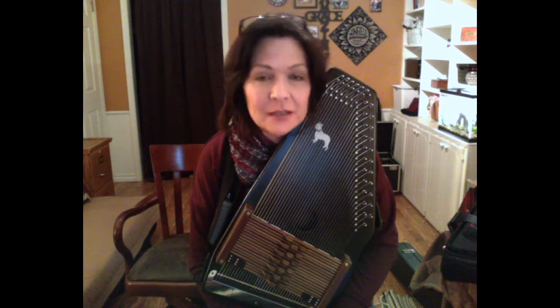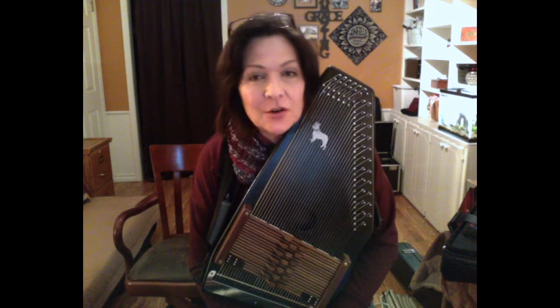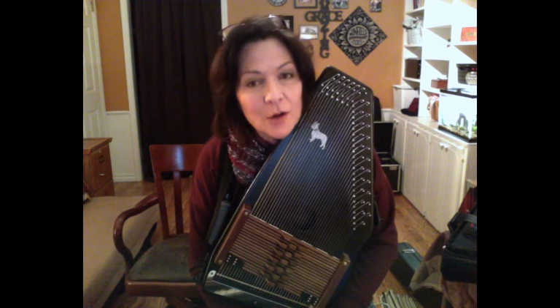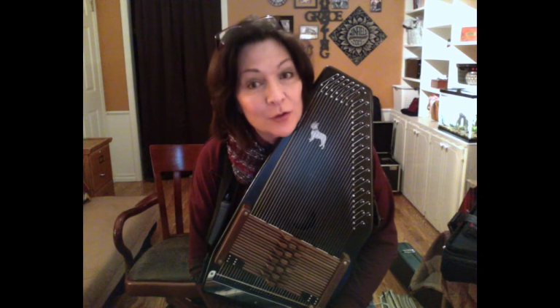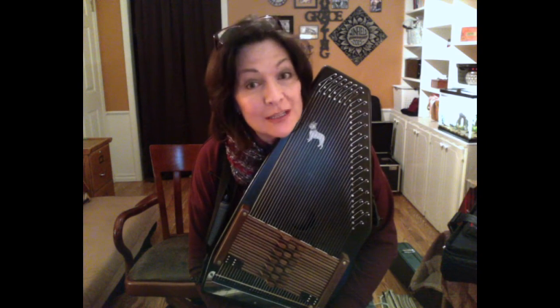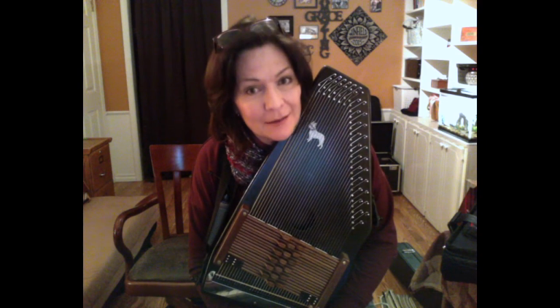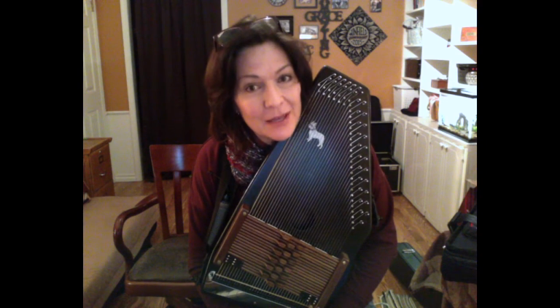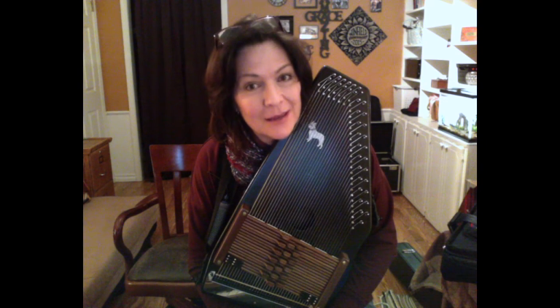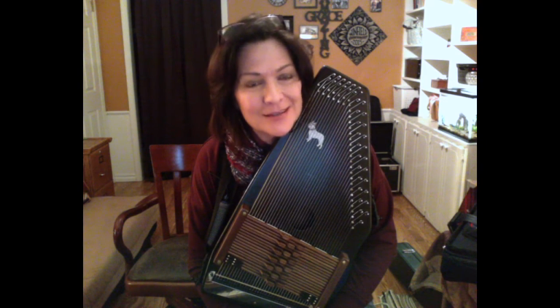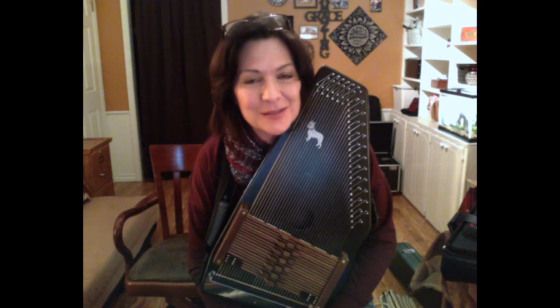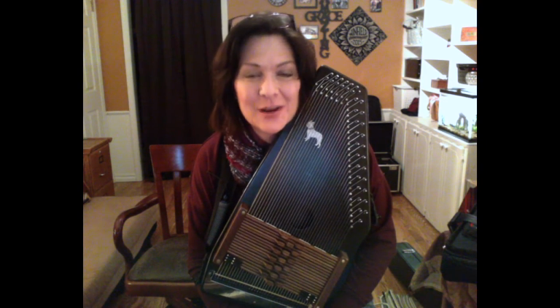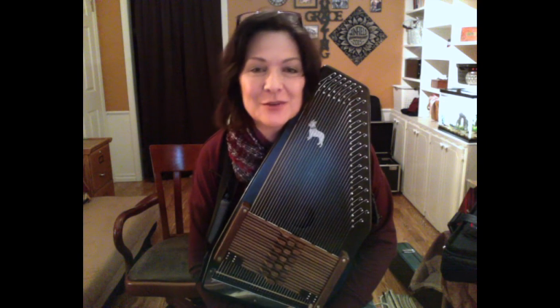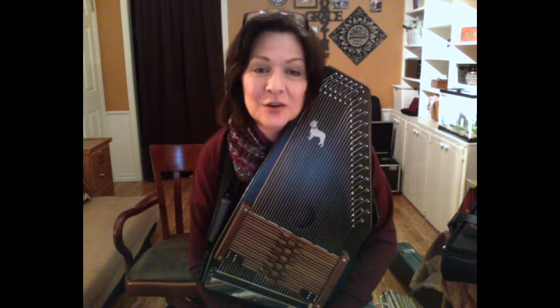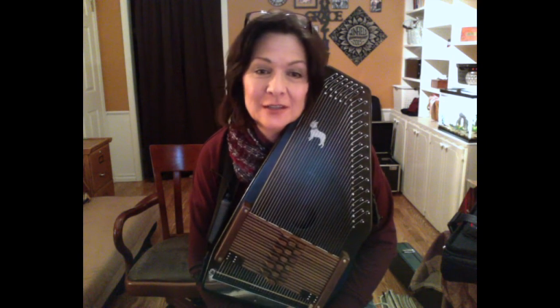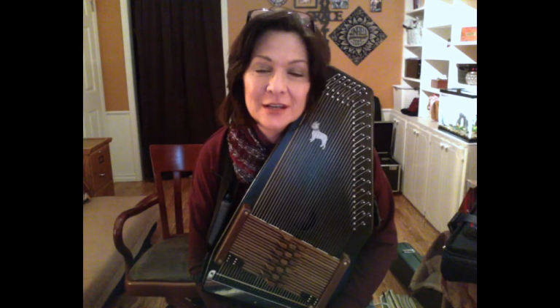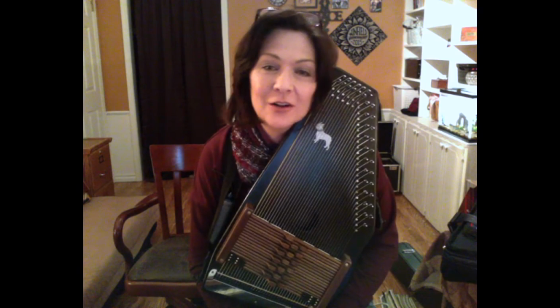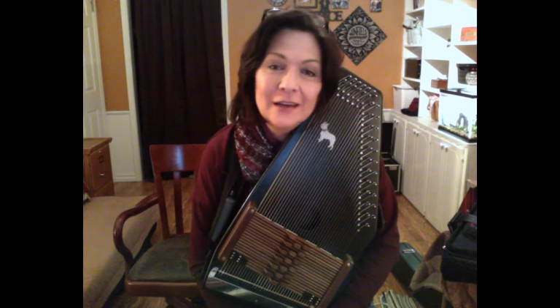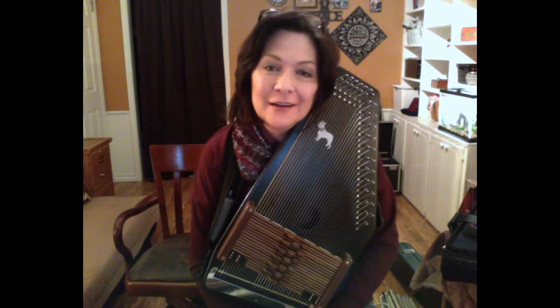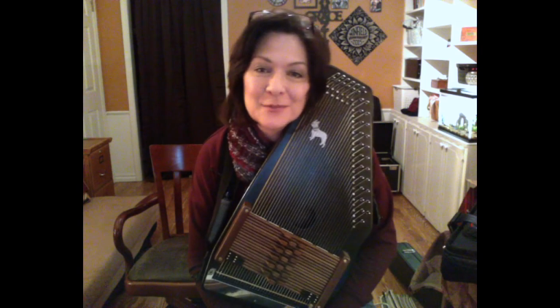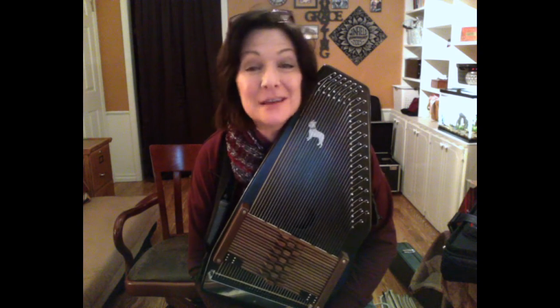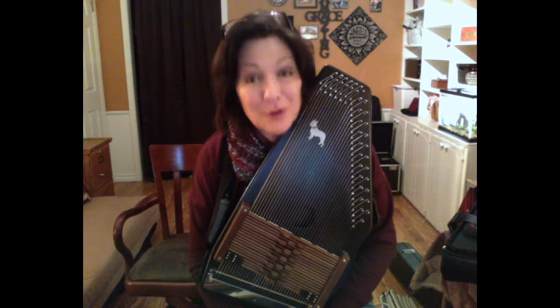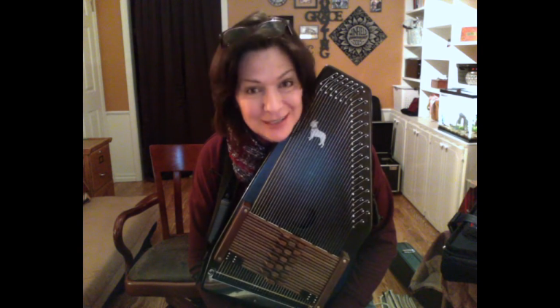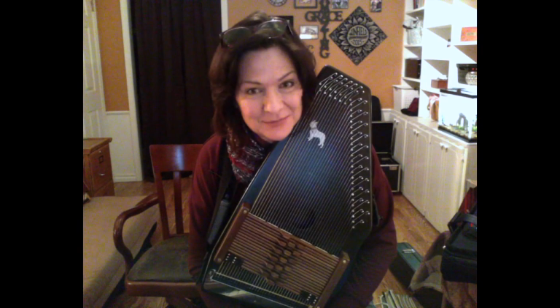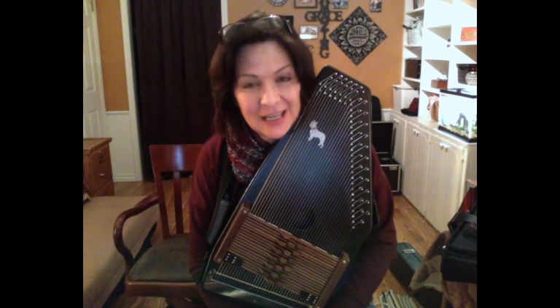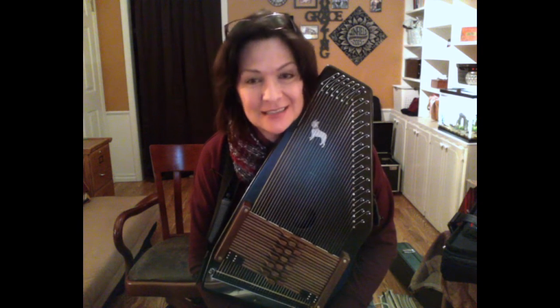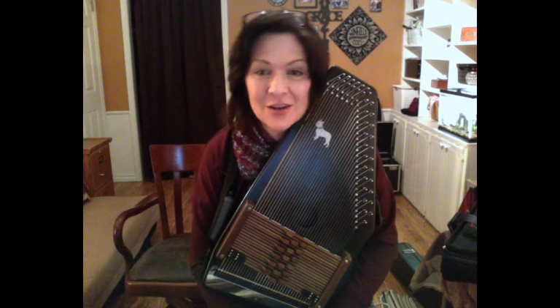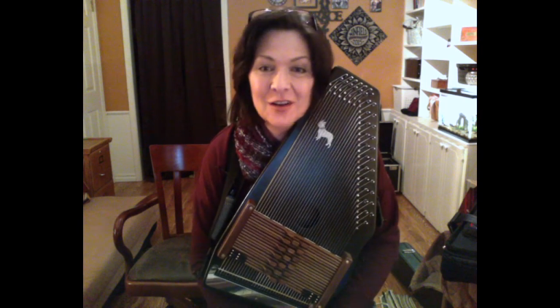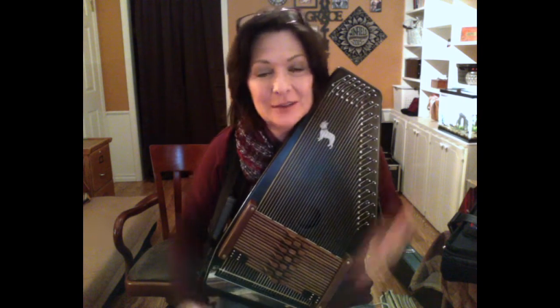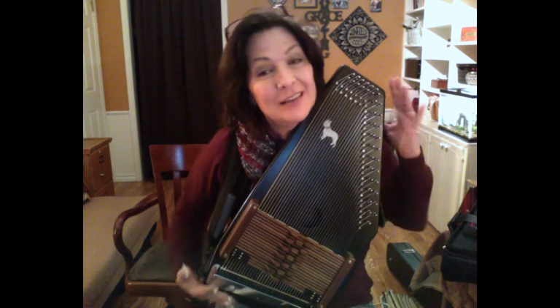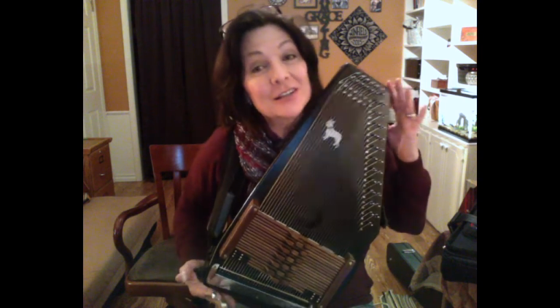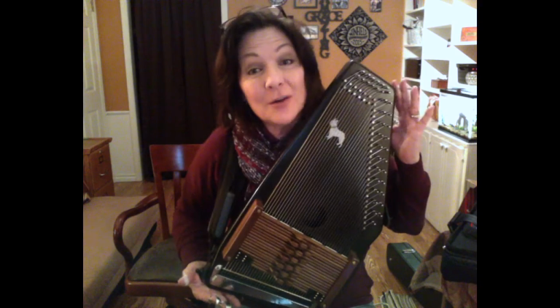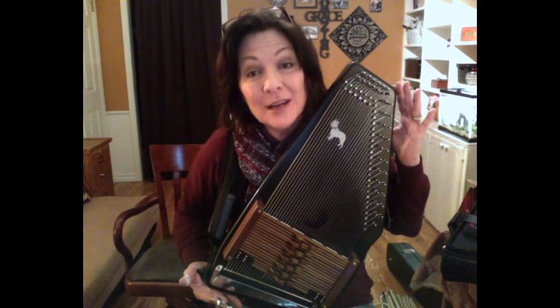Go to autoharpquarterly.com and subscribe. There's an article in there that I call the Pentatonic Project, and it talks all about this little autoharp right here.